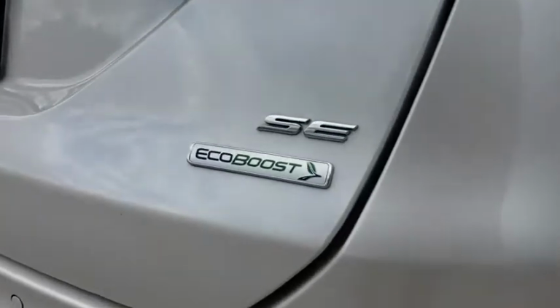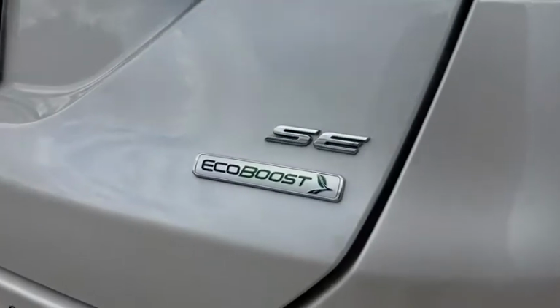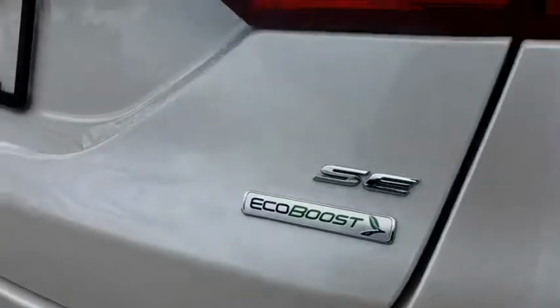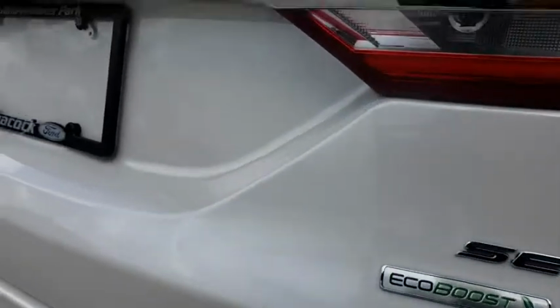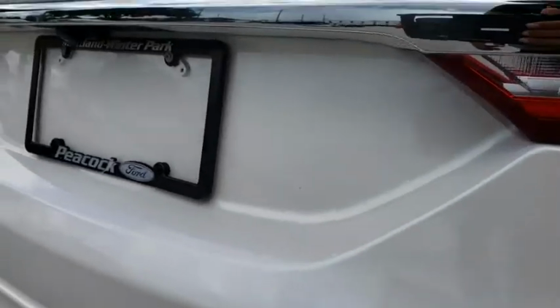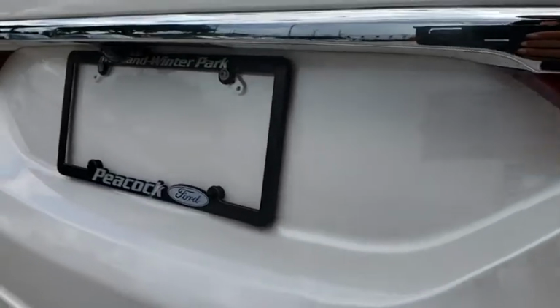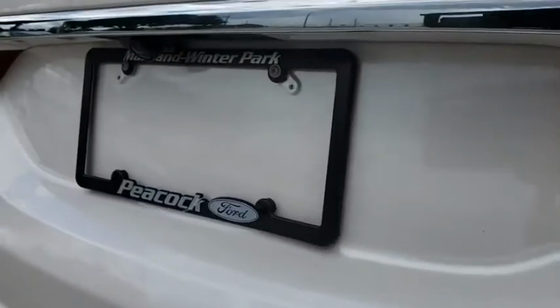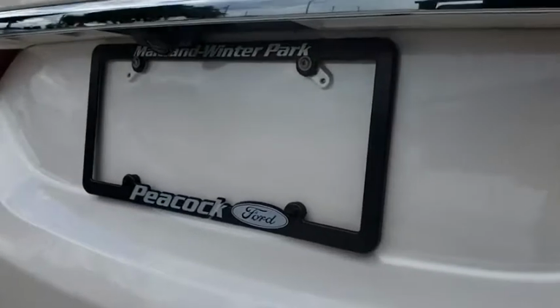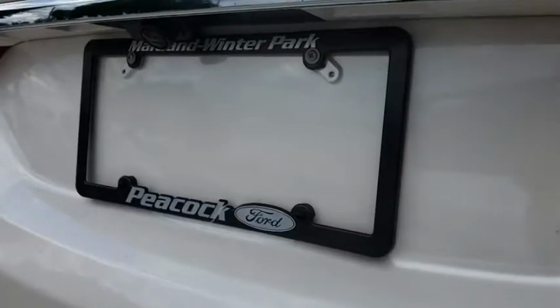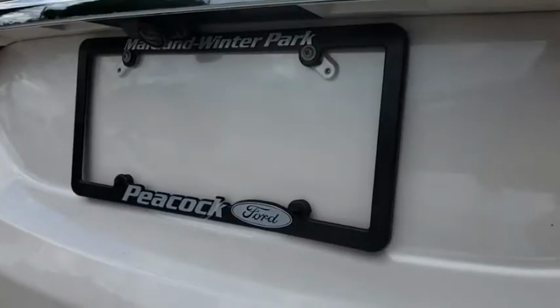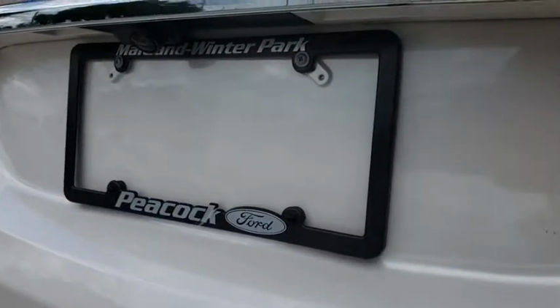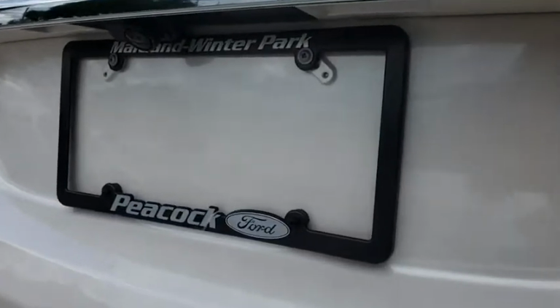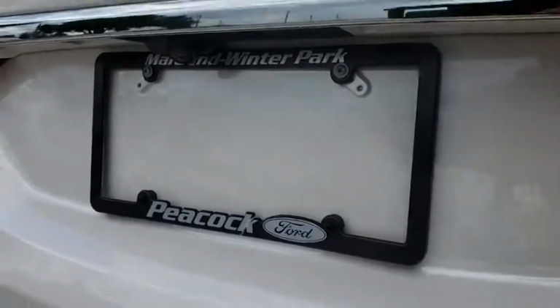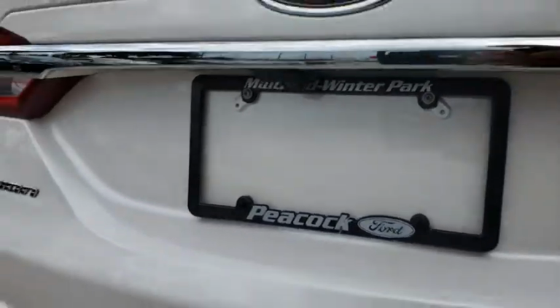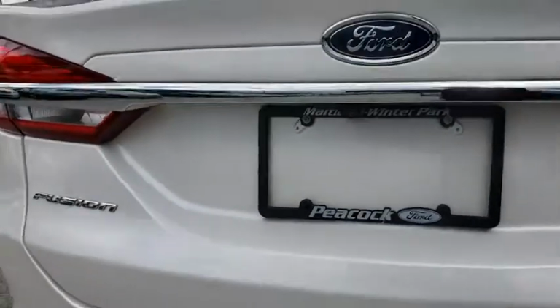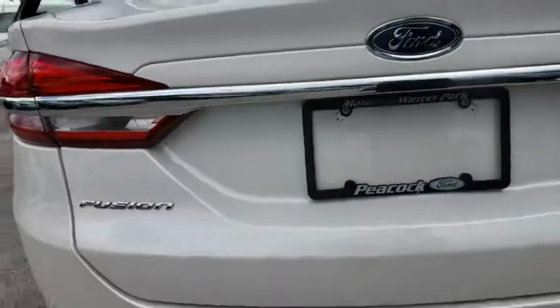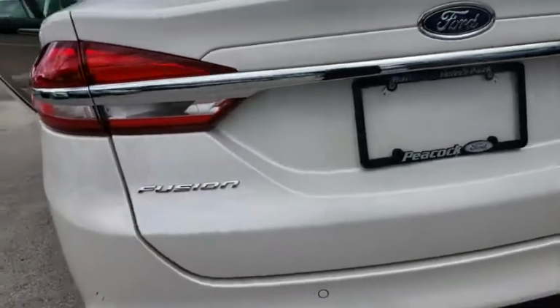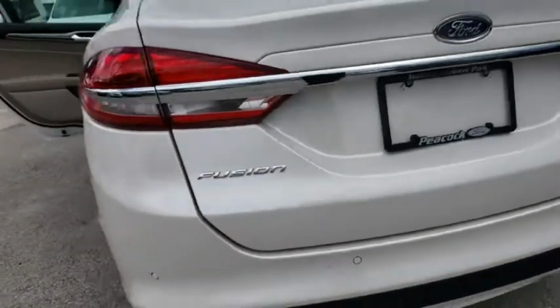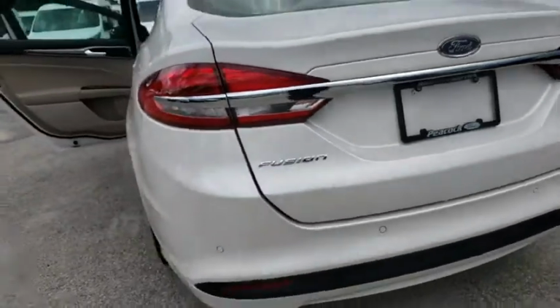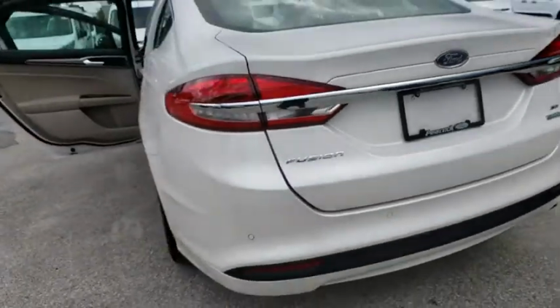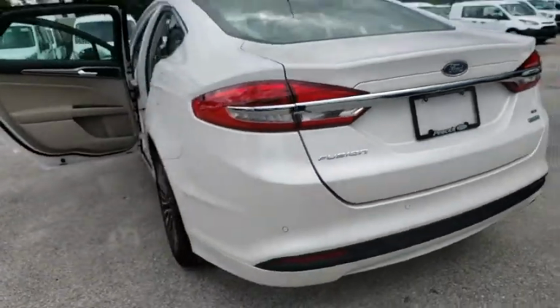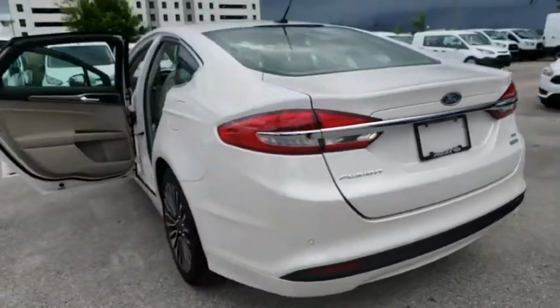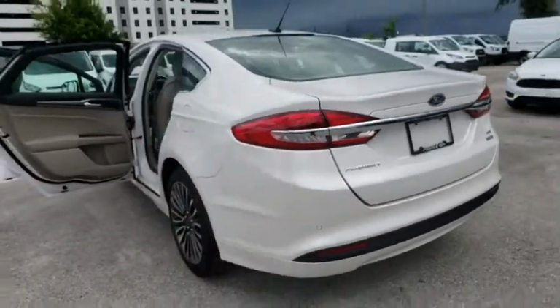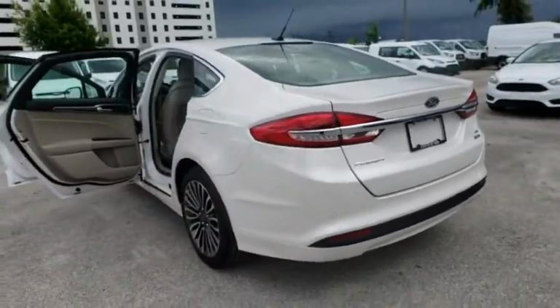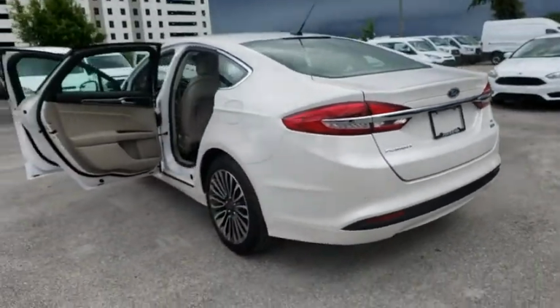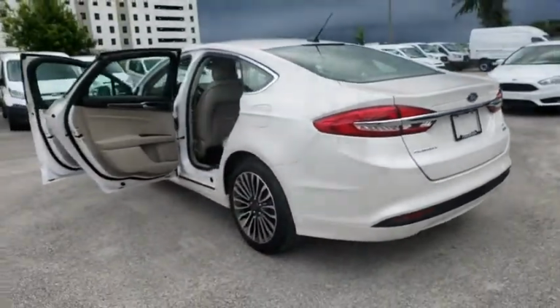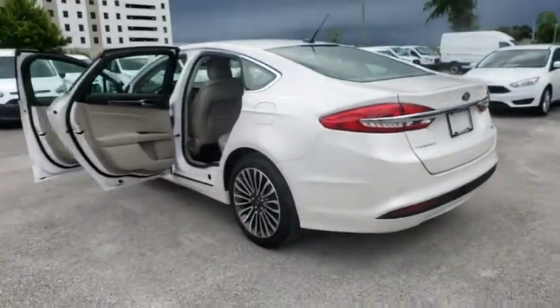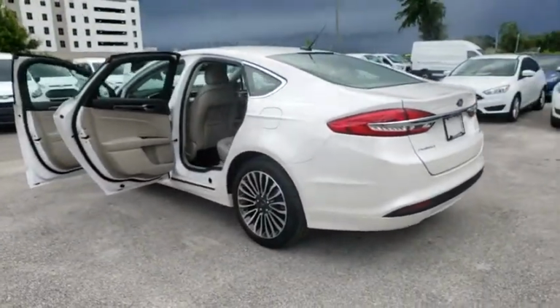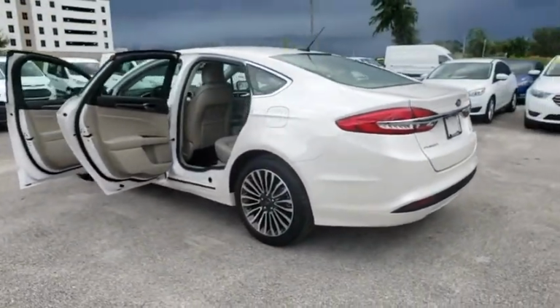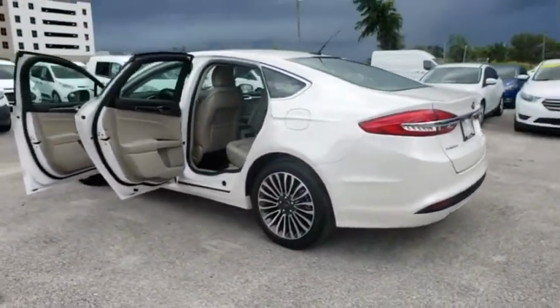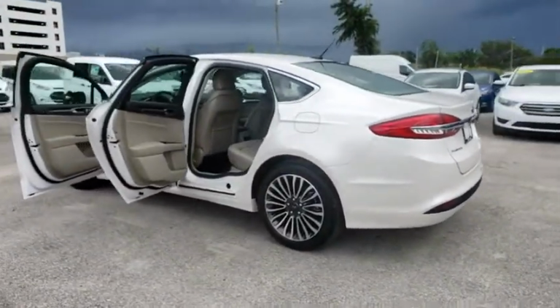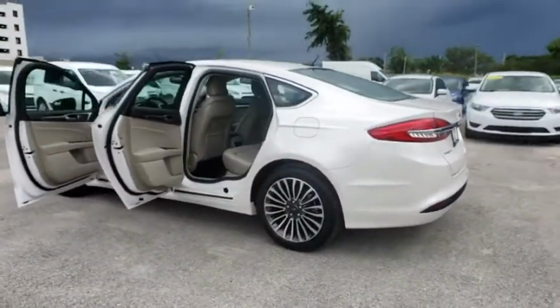Security system, rear window defroster, power windows, remote keyless entry, tachometer, brake assist, panic alarm, overhead console, driver vanity mirror.